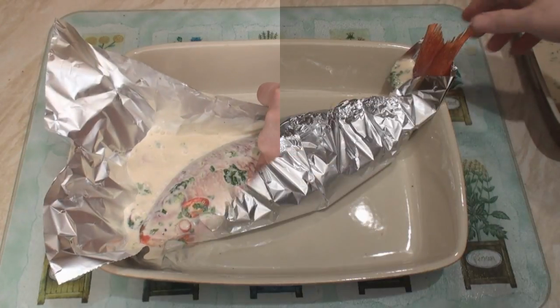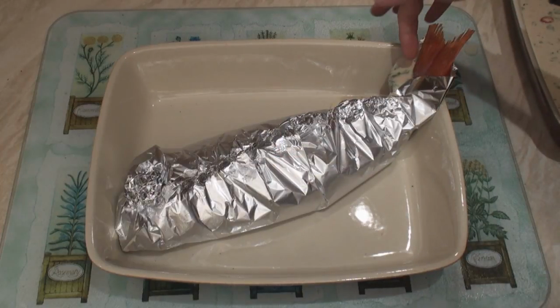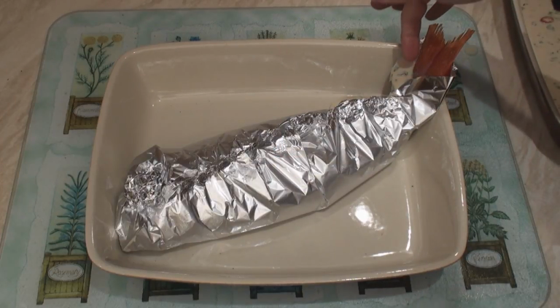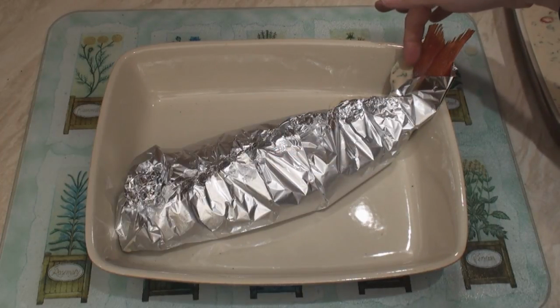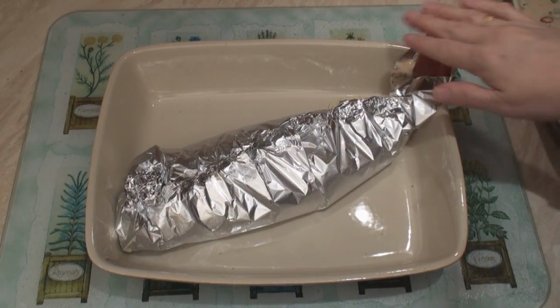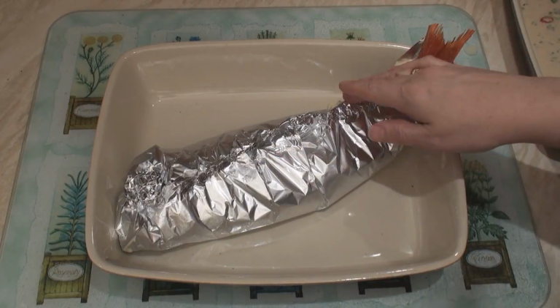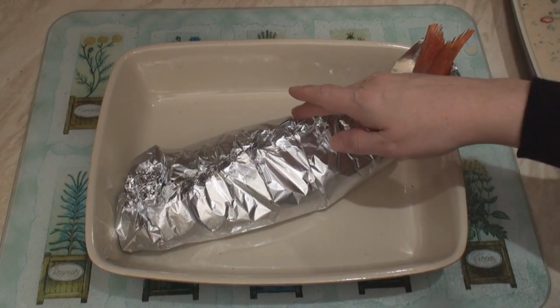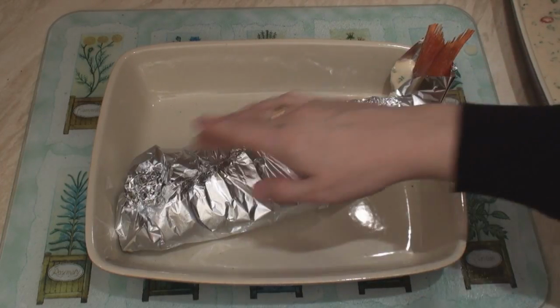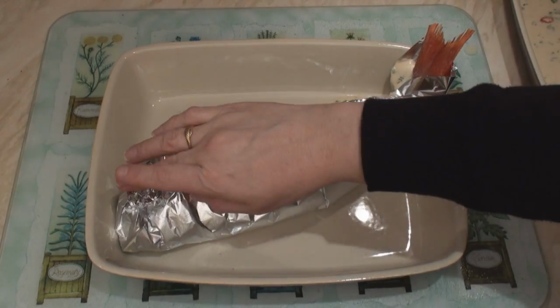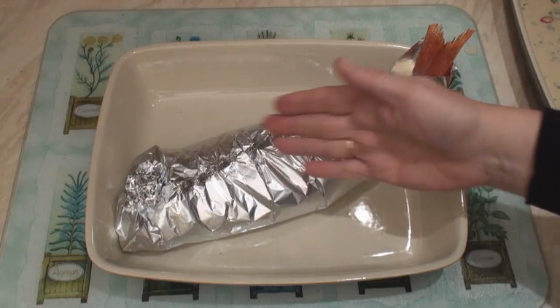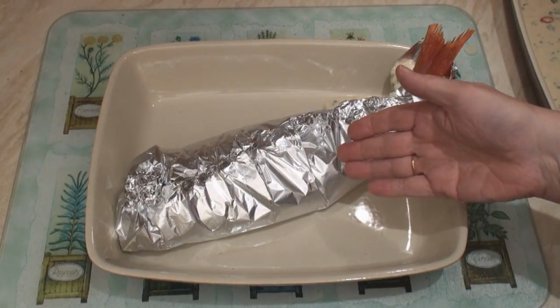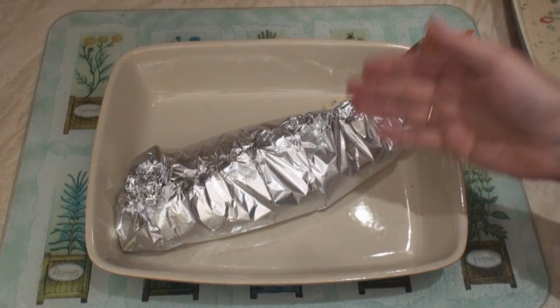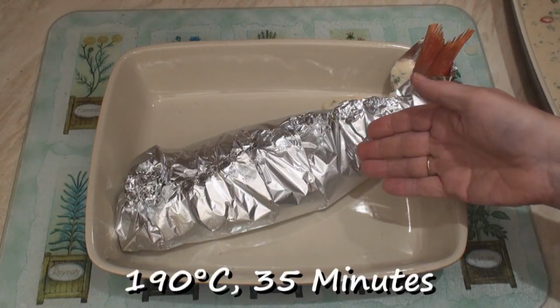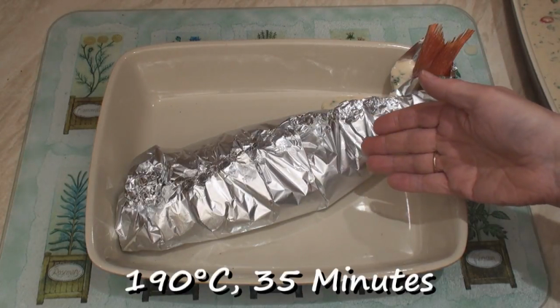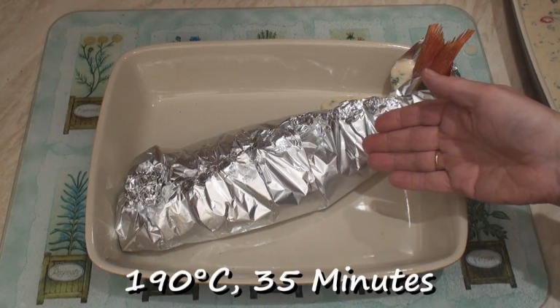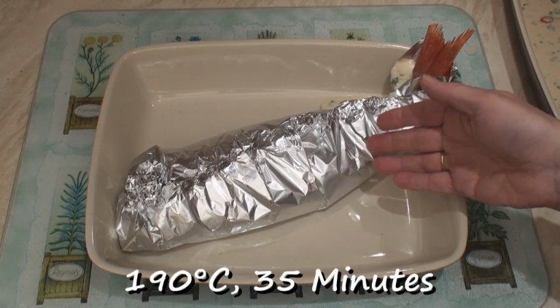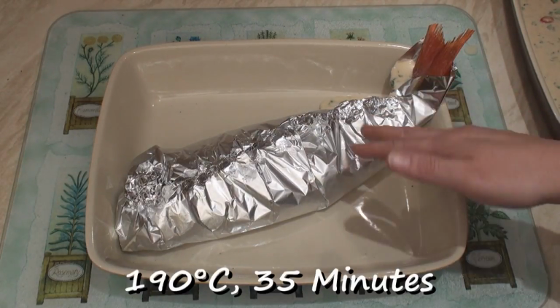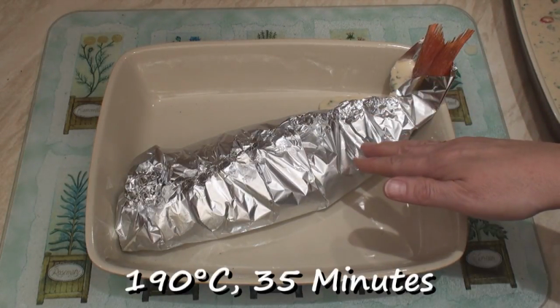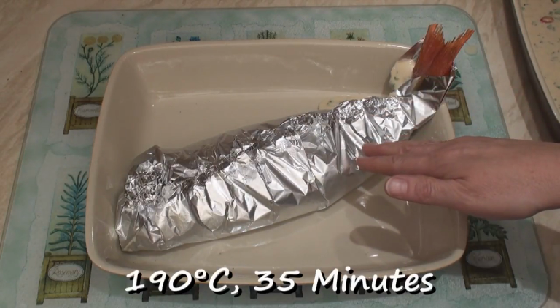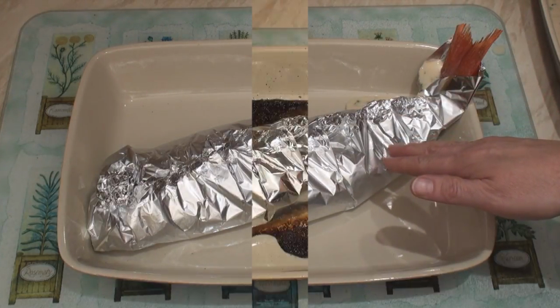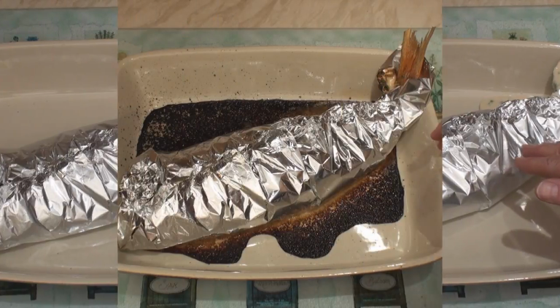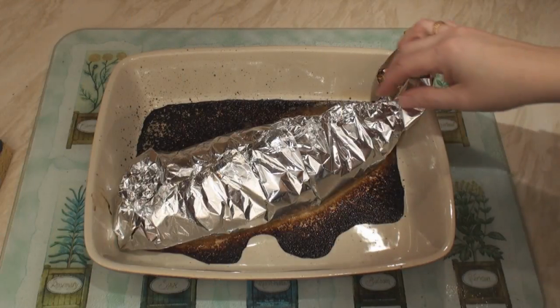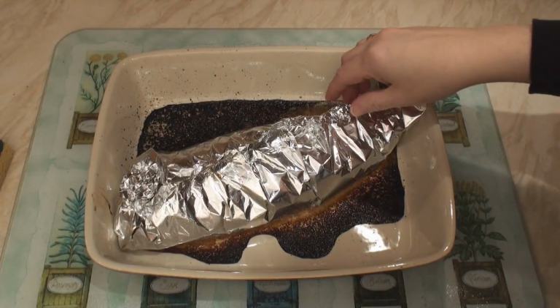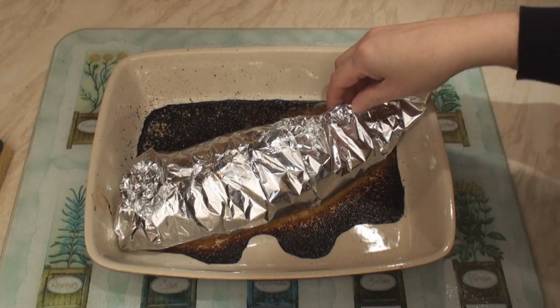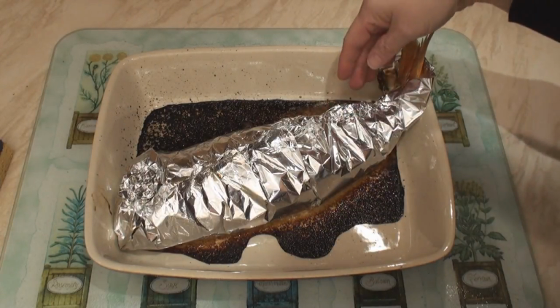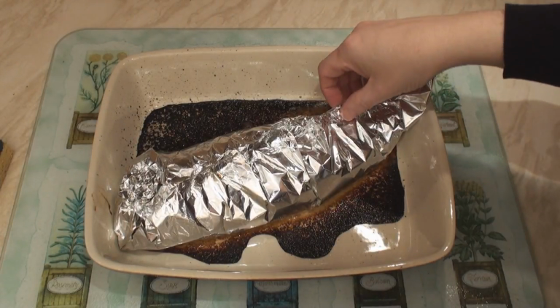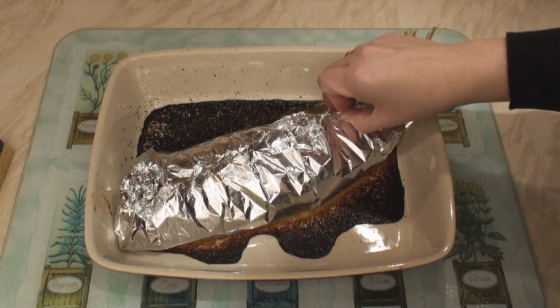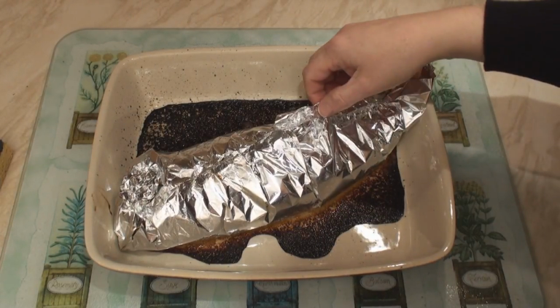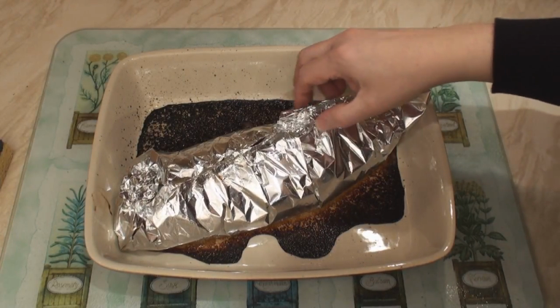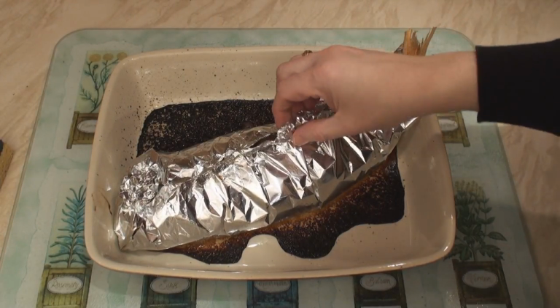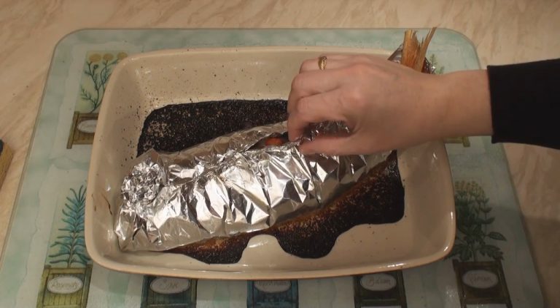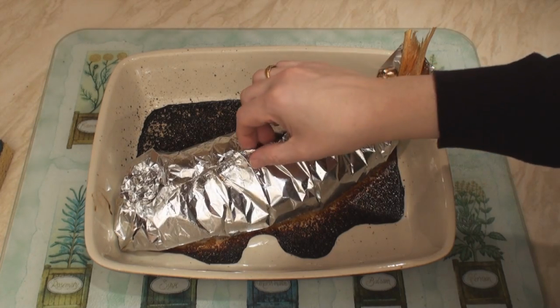Some of the marinade might ooze out the end, but don't worry about that. Wrap the fish loosely in the foil and pop this into an oven at 190 degrees C for about 35 minutes. After 35 minutes, remove from the oven and very carefully unwrap.